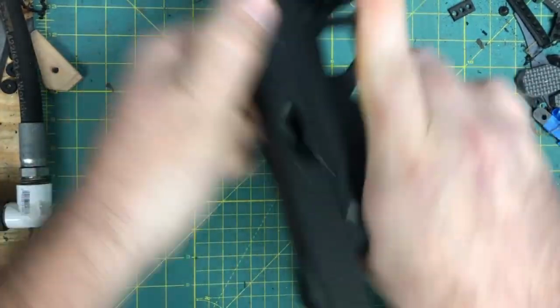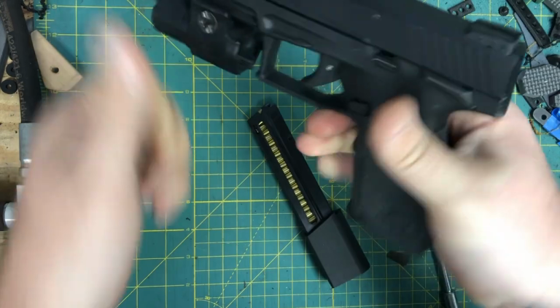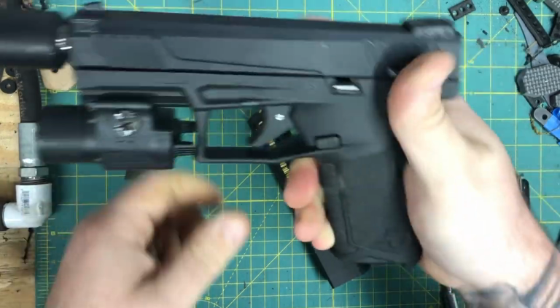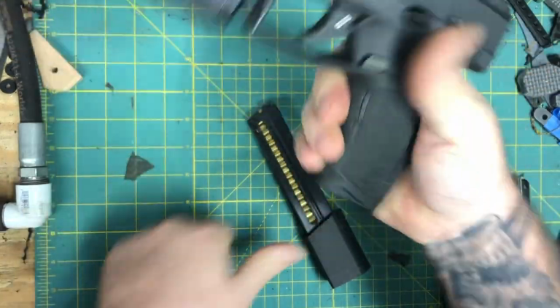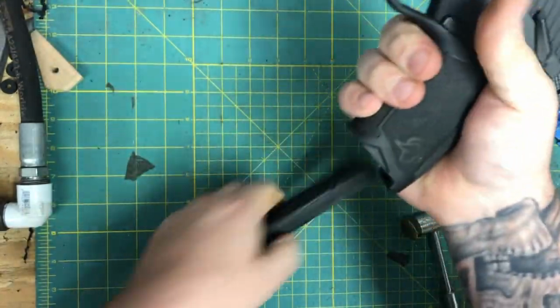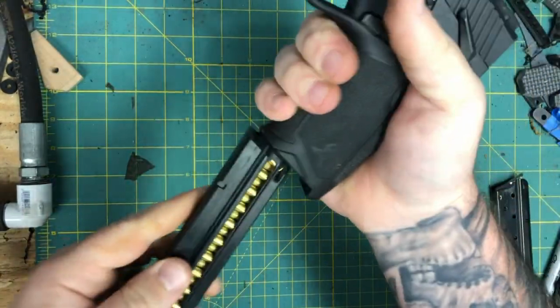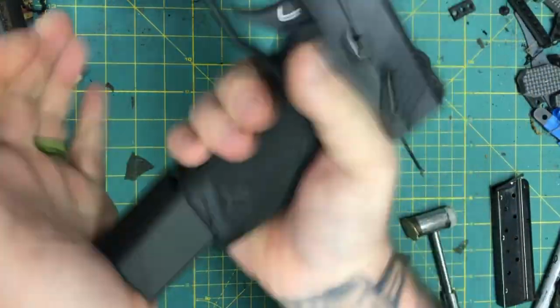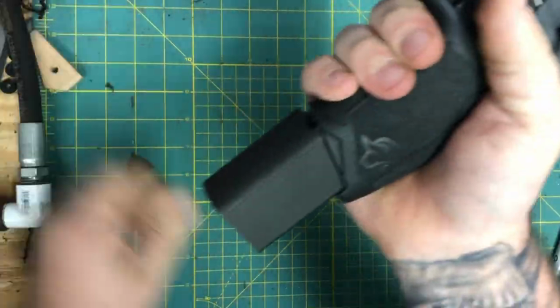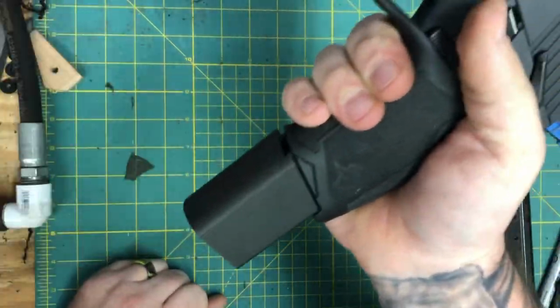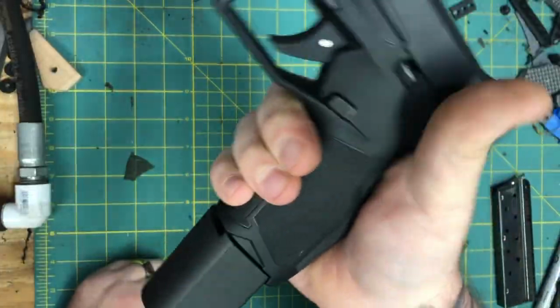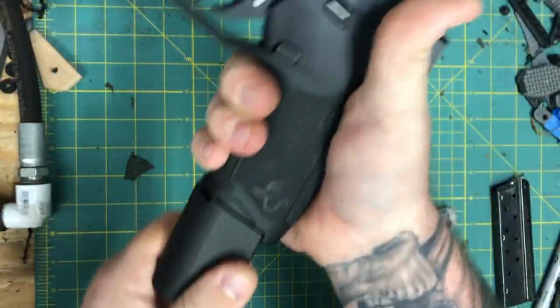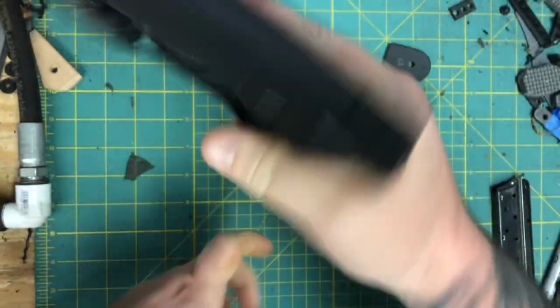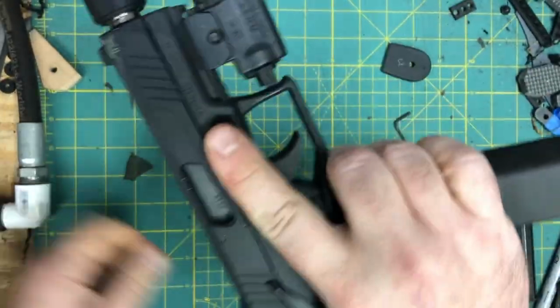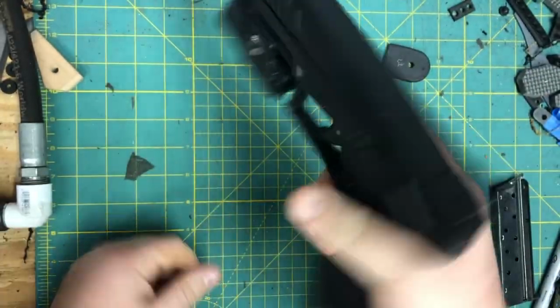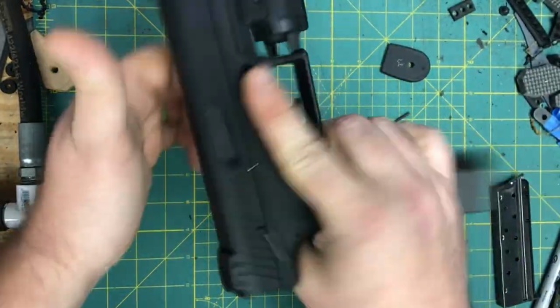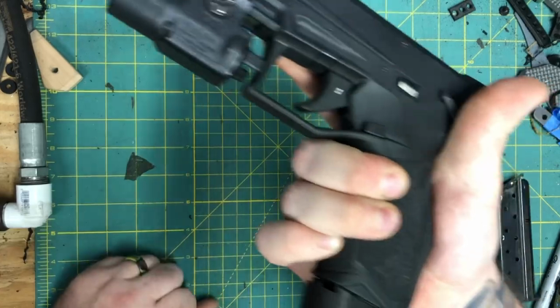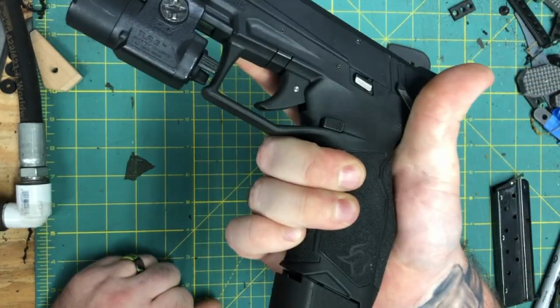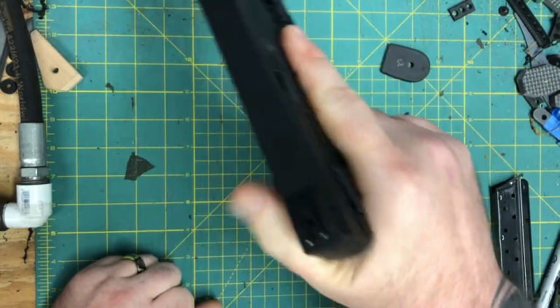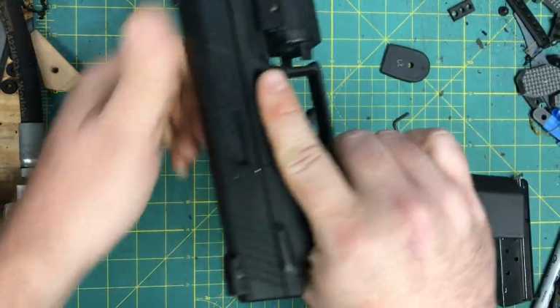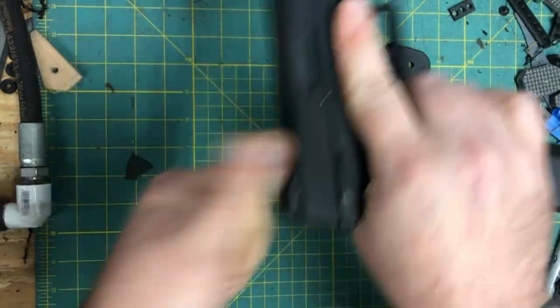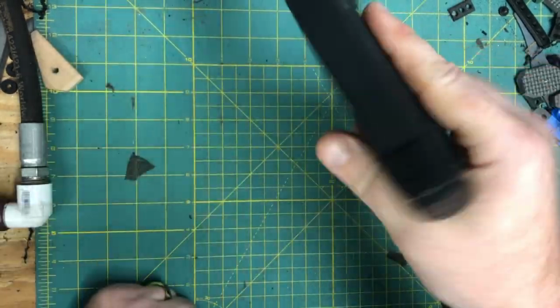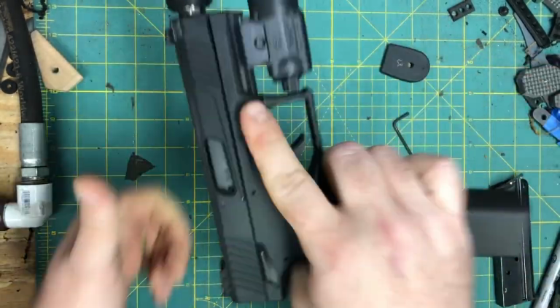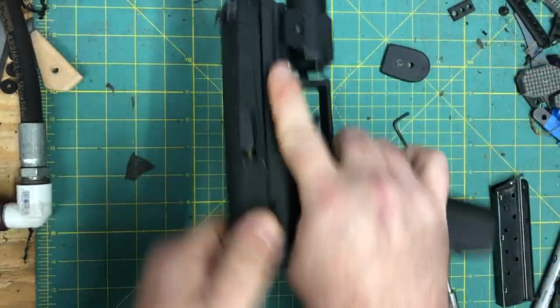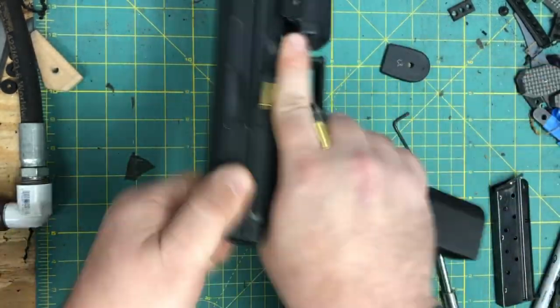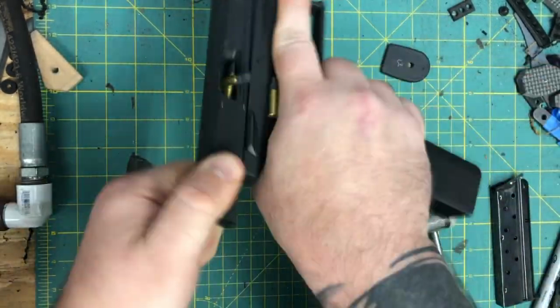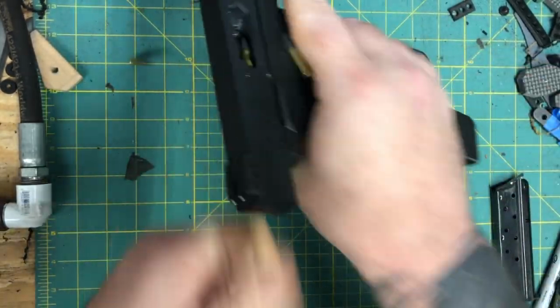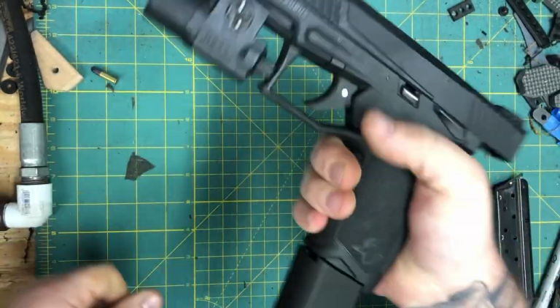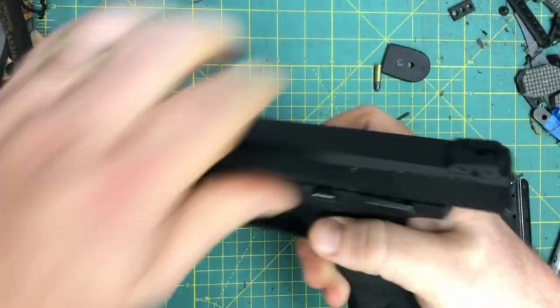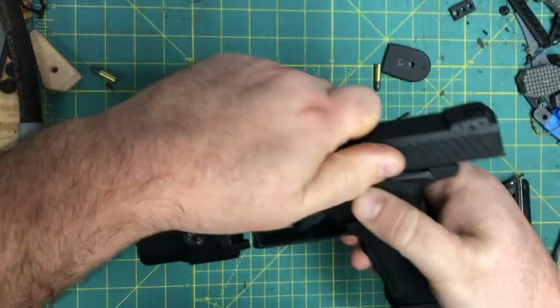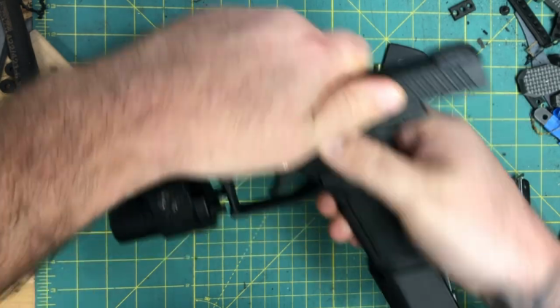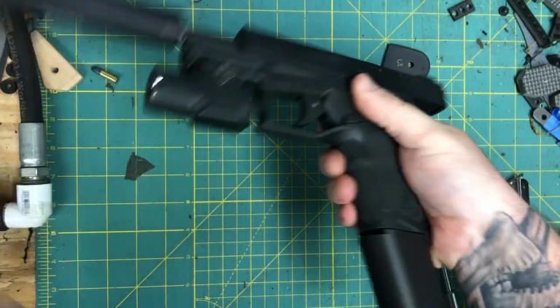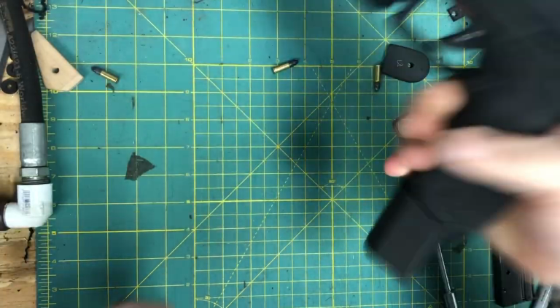Clear, safety's on. Locks right in on a closed slide. So that's twenty-five plus one. Of course it's not going to work that way, but you get the idea.